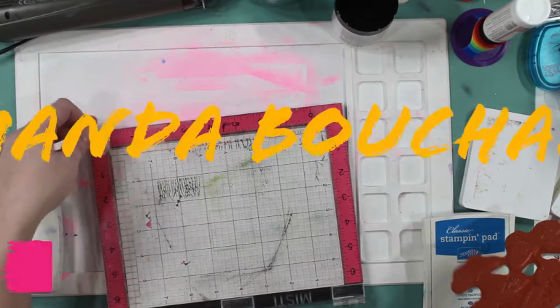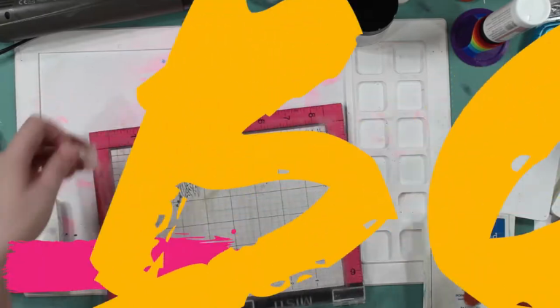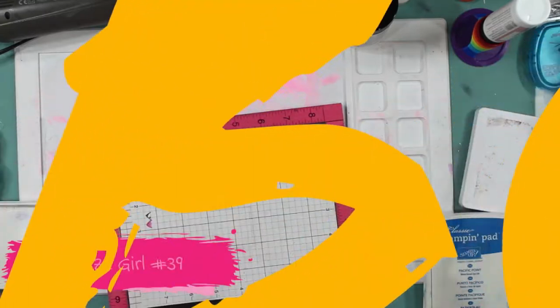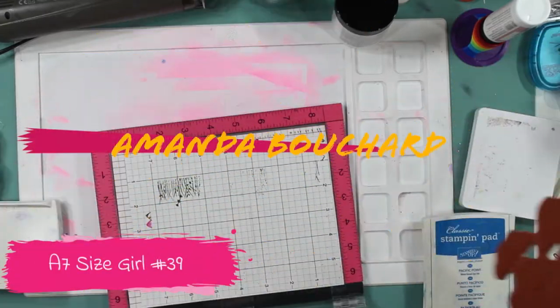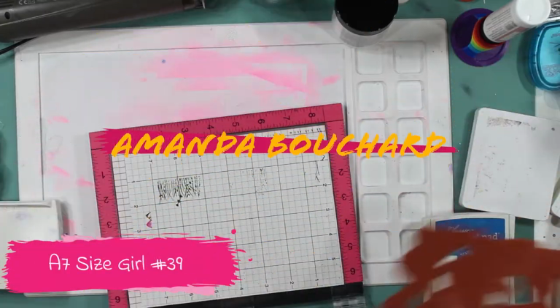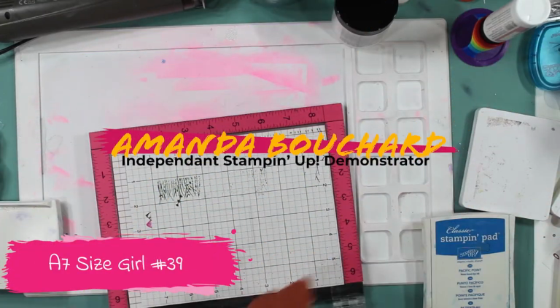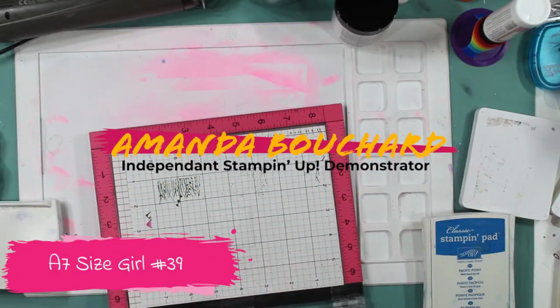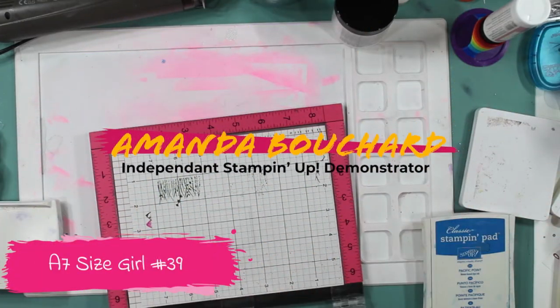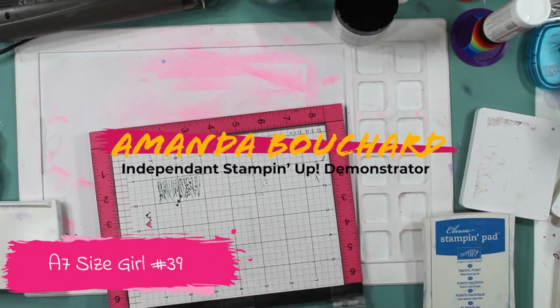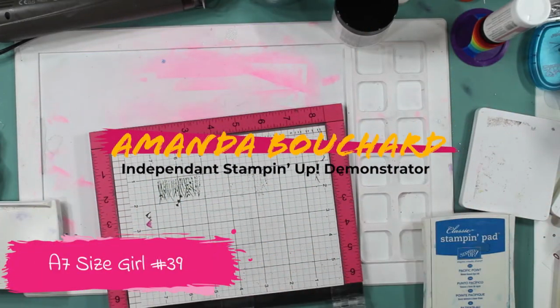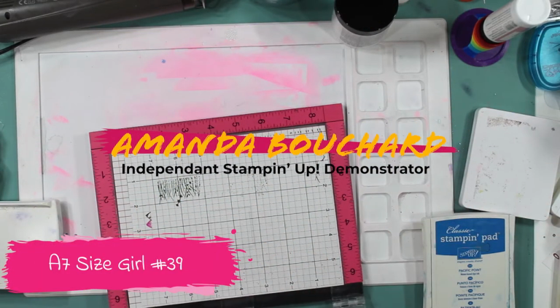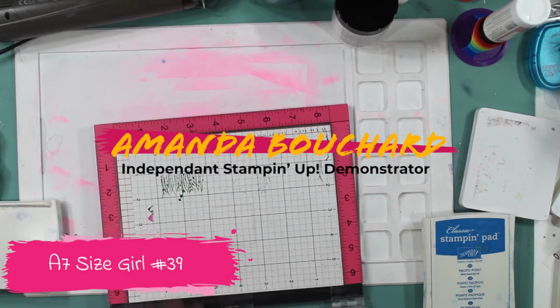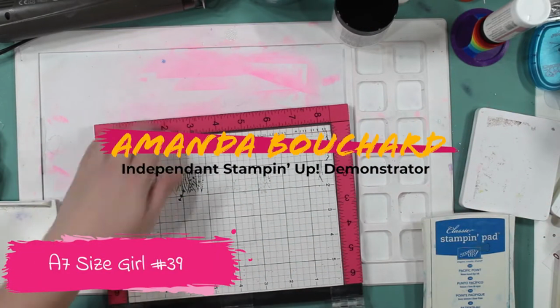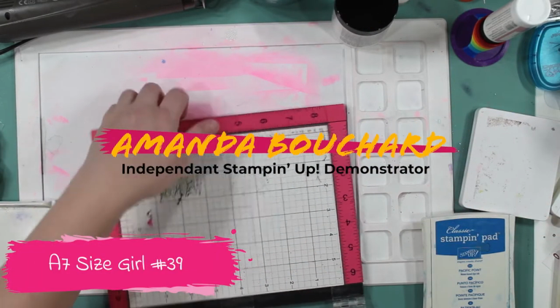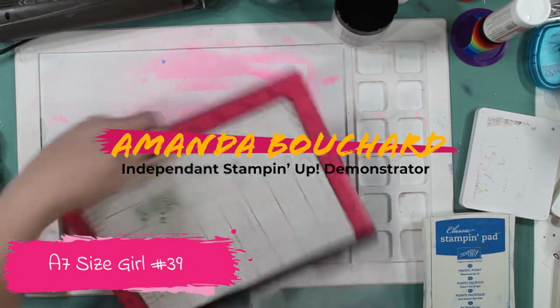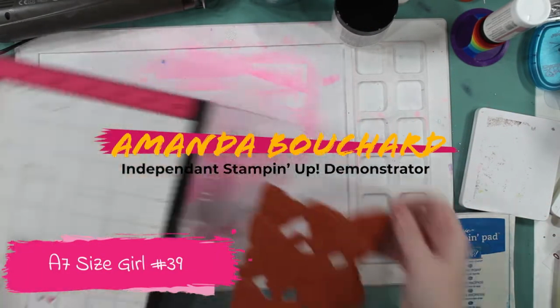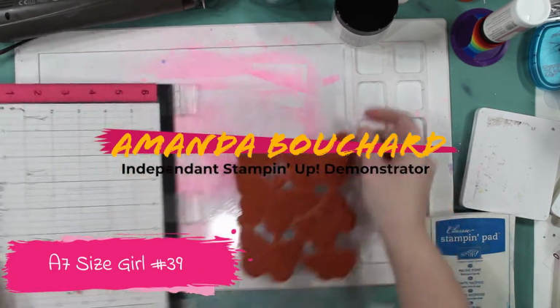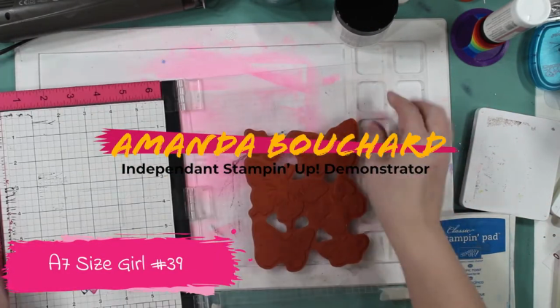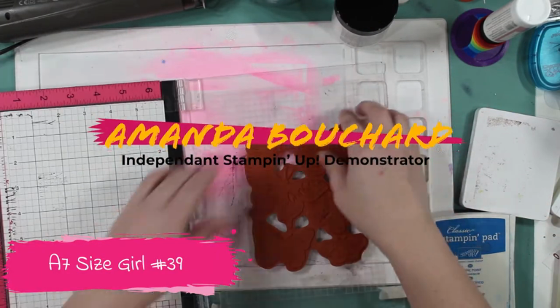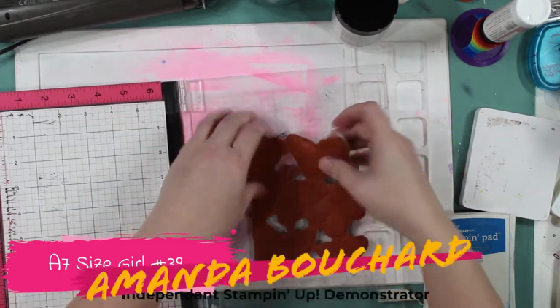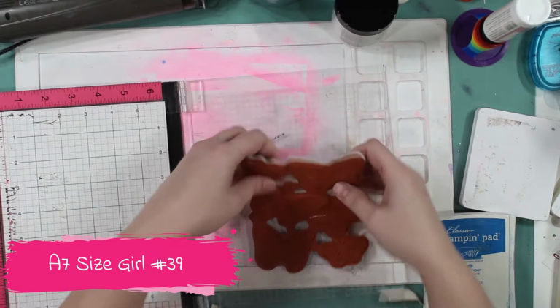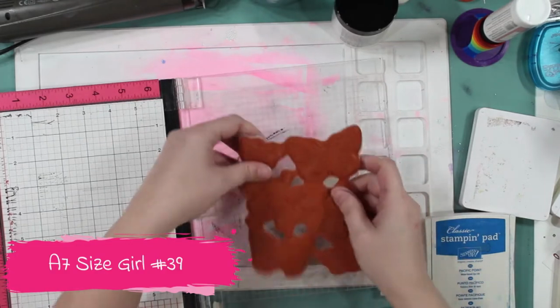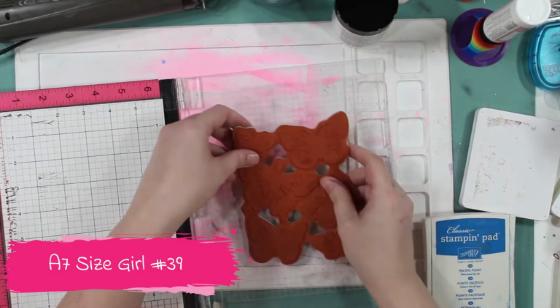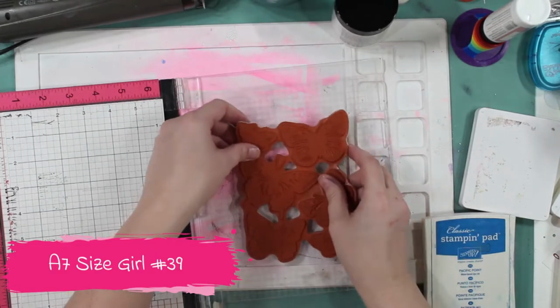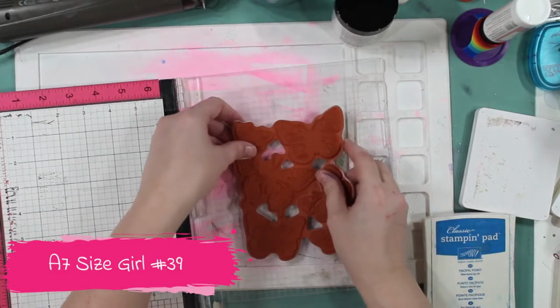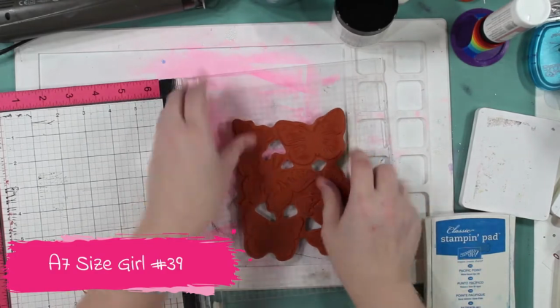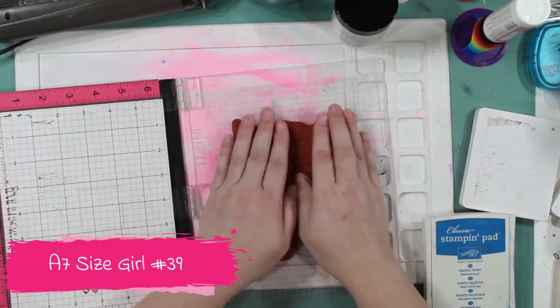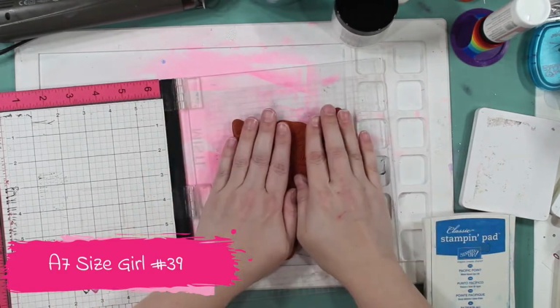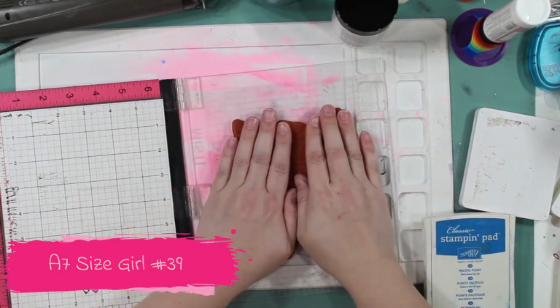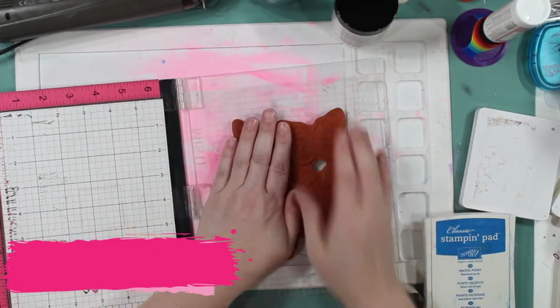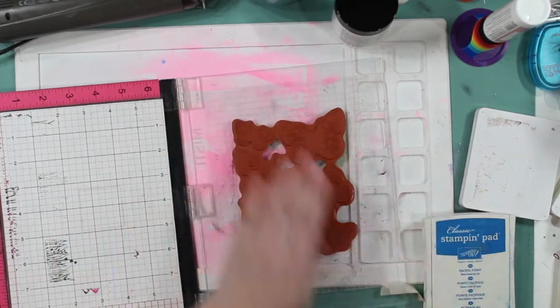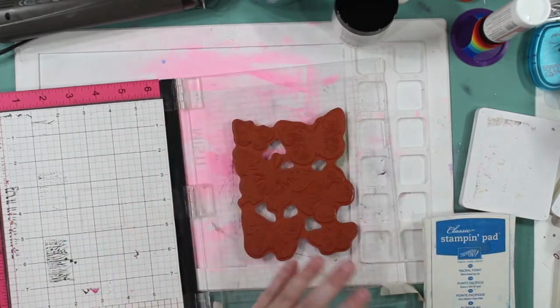Hi crafty friends, this is Amanda. I'm an independent Stampin' Up! Demonstrator in Michigan. Welcome to my channel and thanks for joining me for my 30 Nights video.